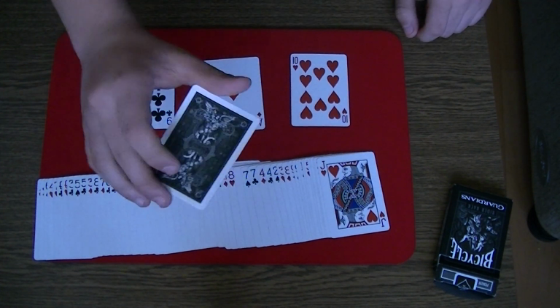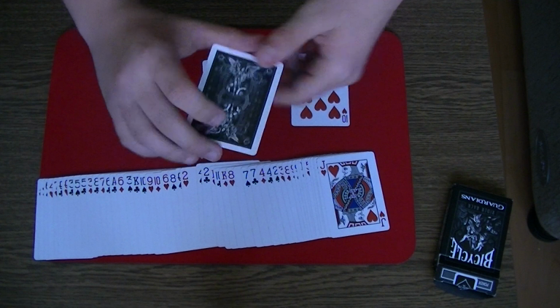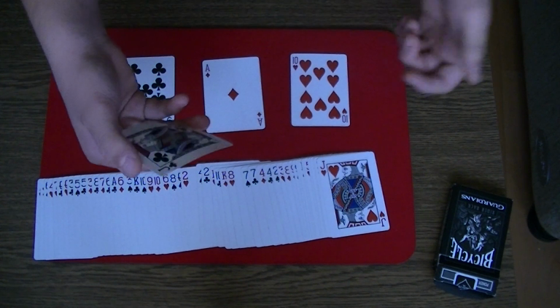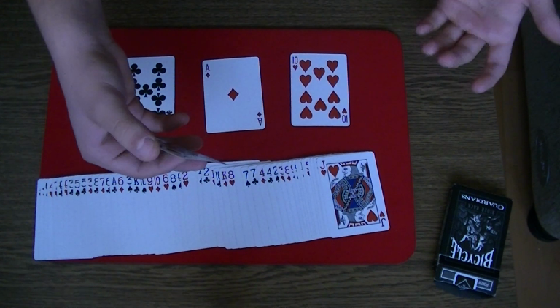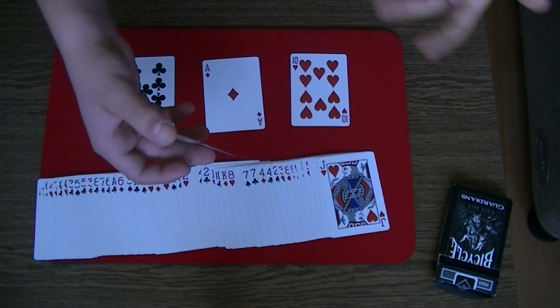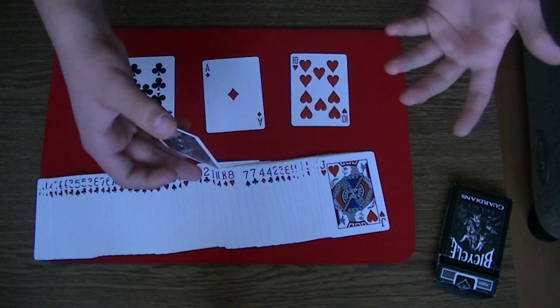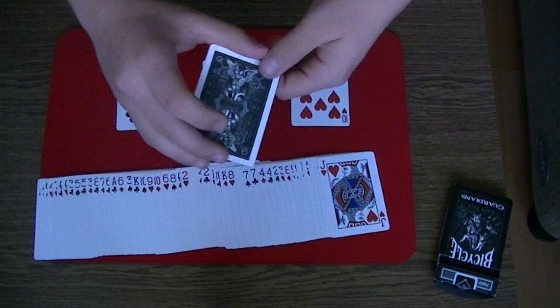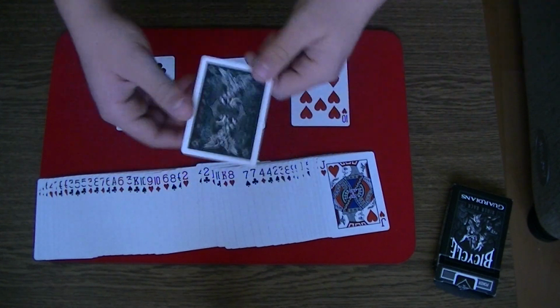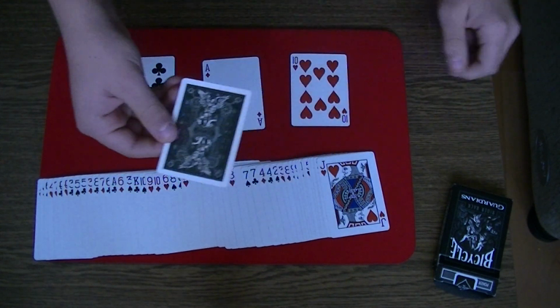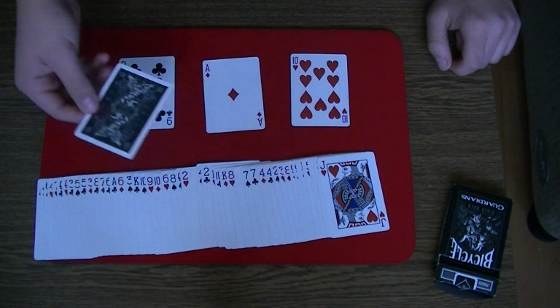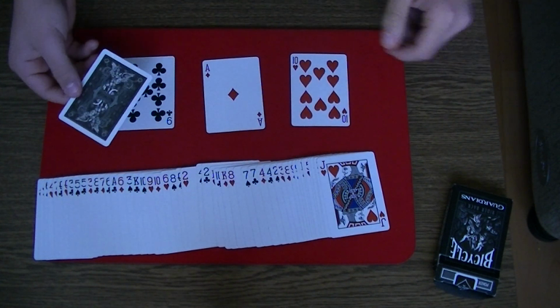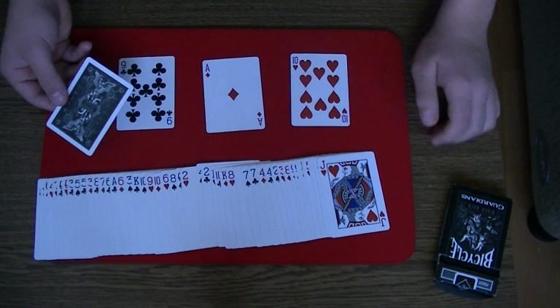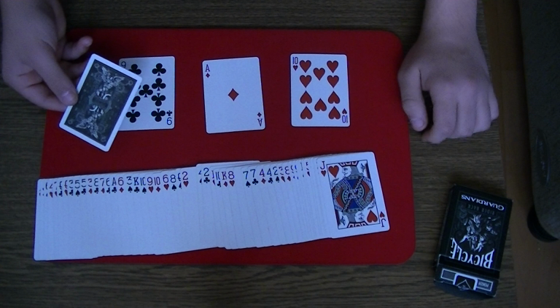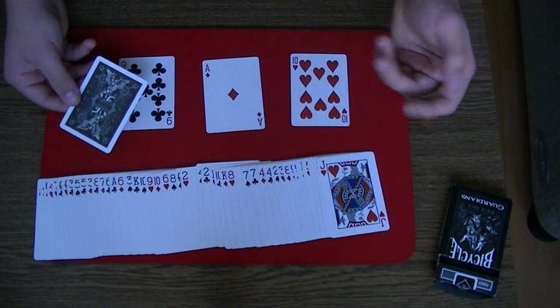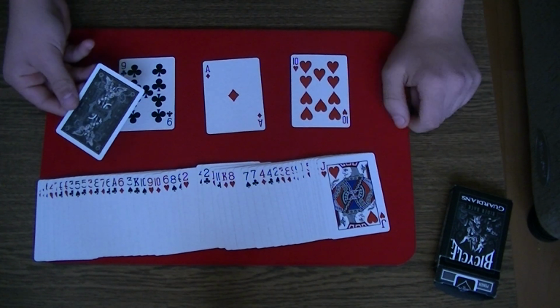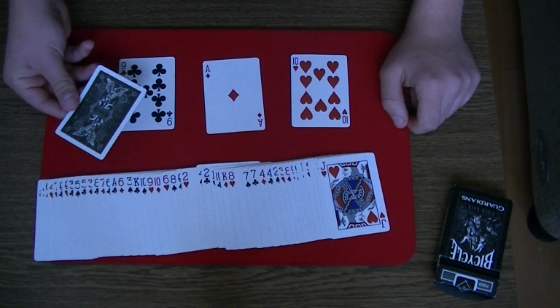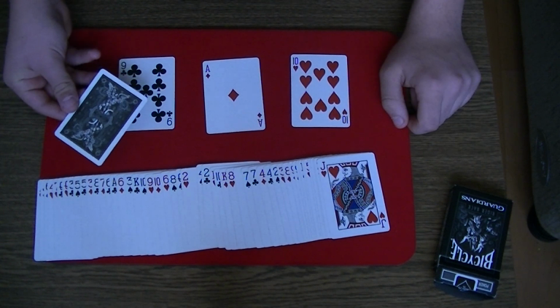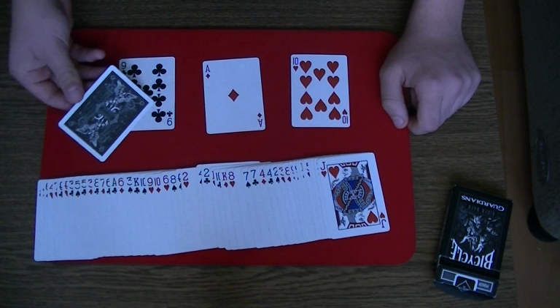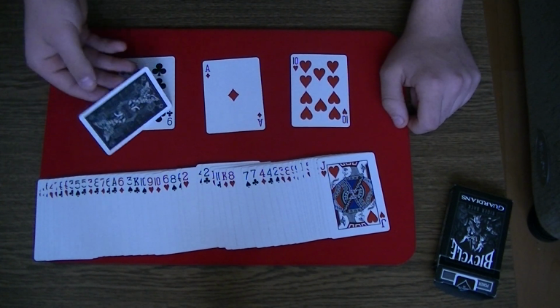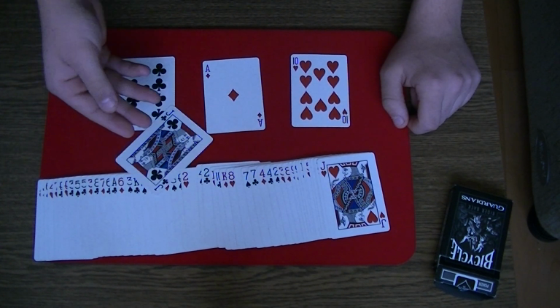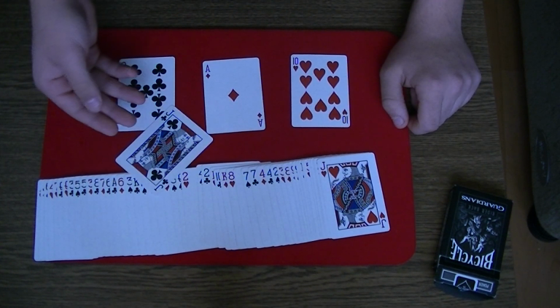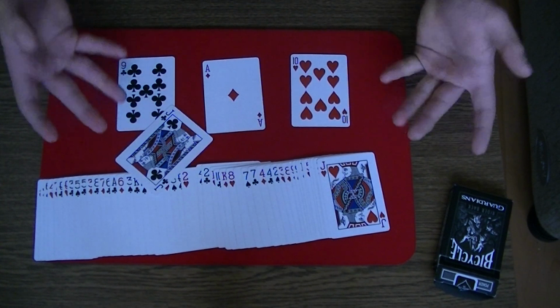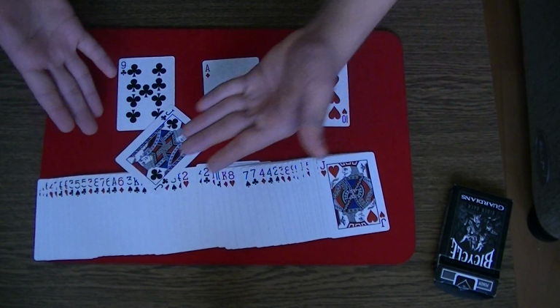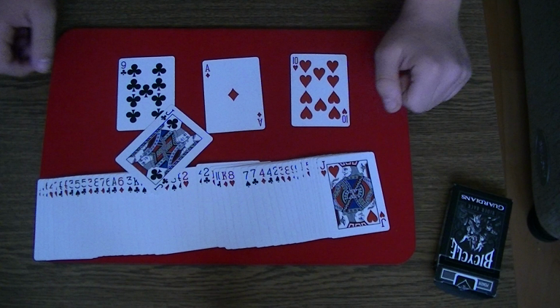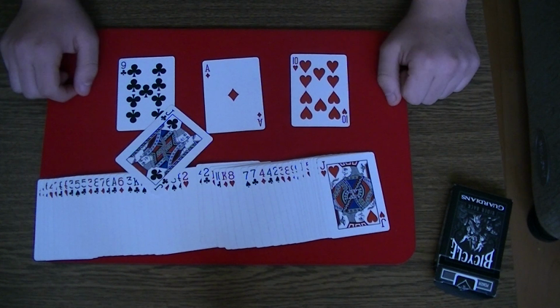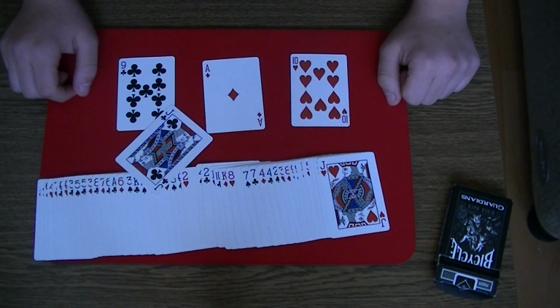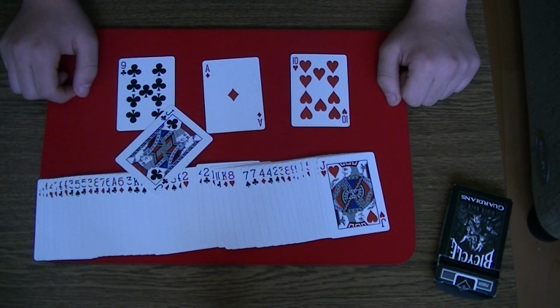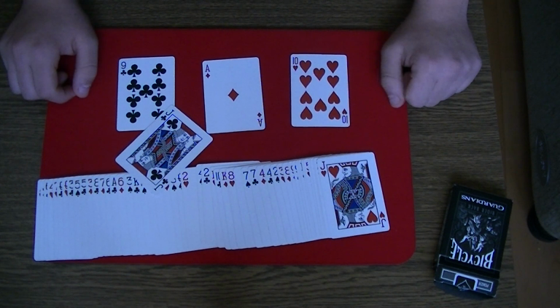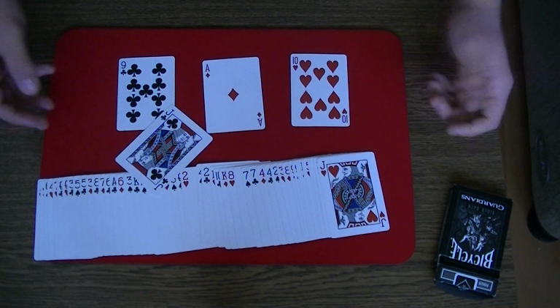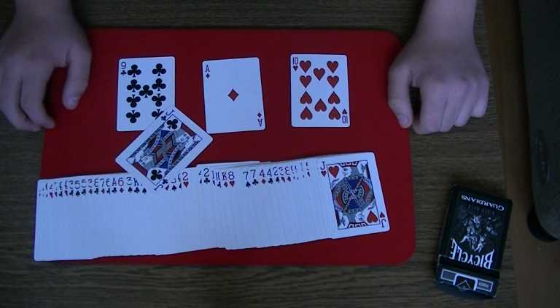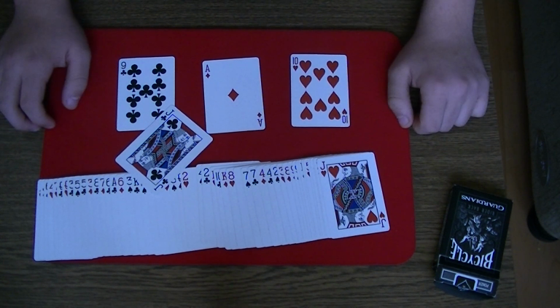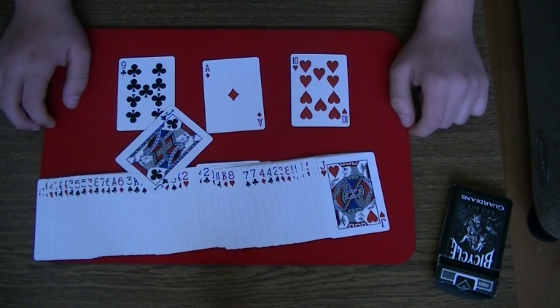You say it's an ace of spades or something like that — you can choose the card. Then they will say no, this is not my selection. Then you can turn over the card to reveal their selection, the jack of clubs. That's the trick. I hope you enjoy it.